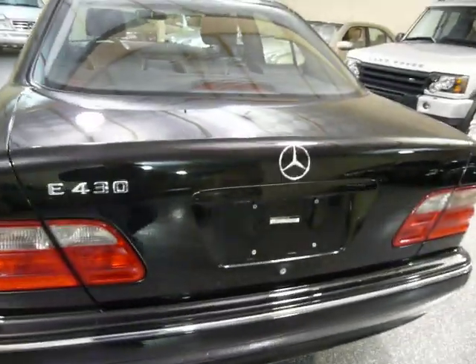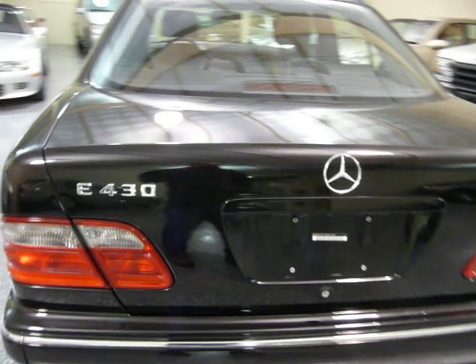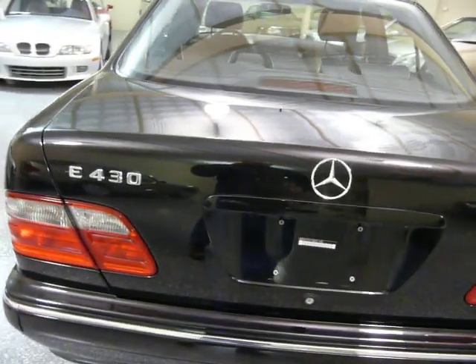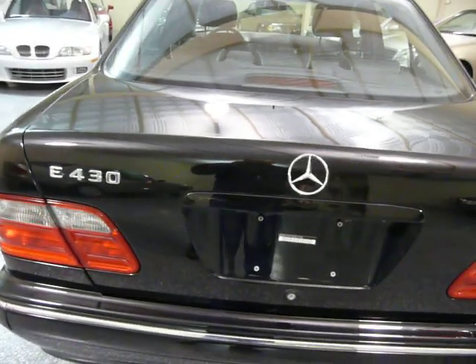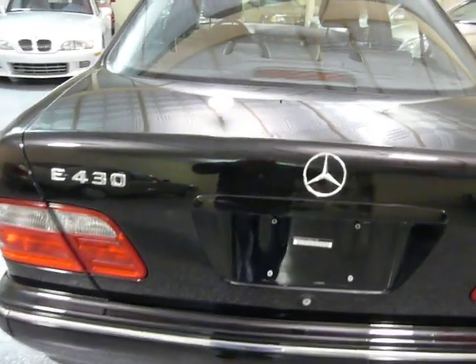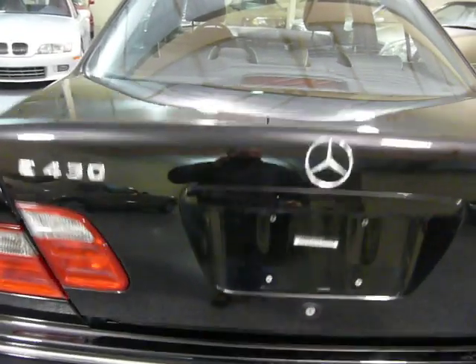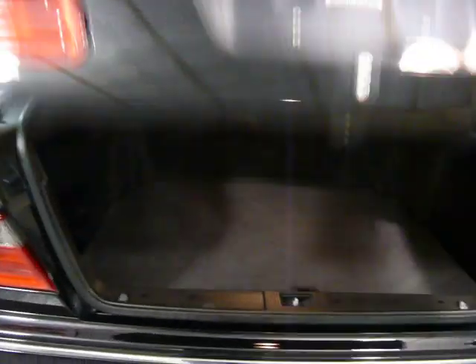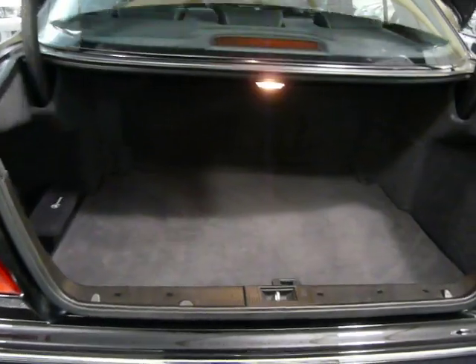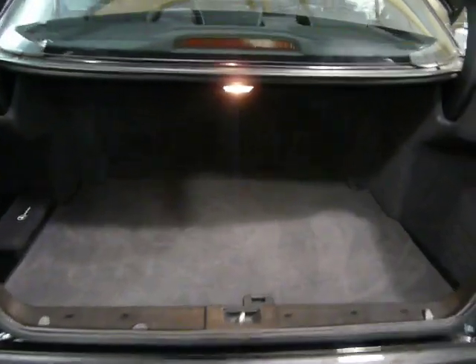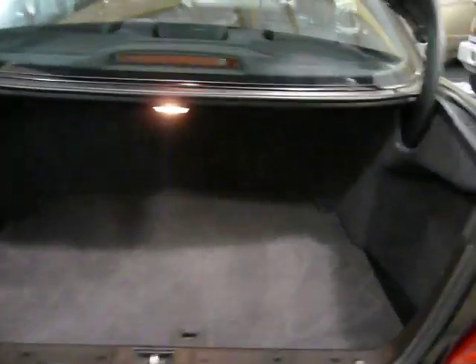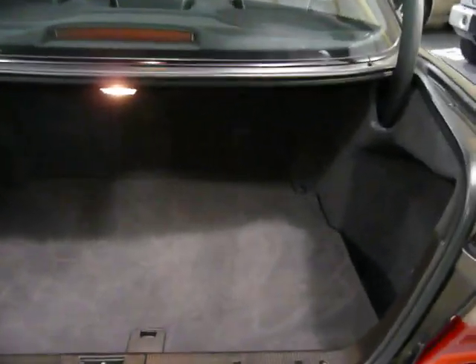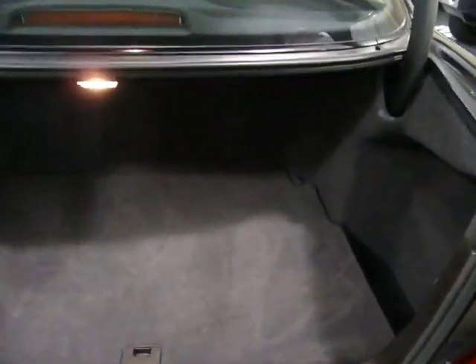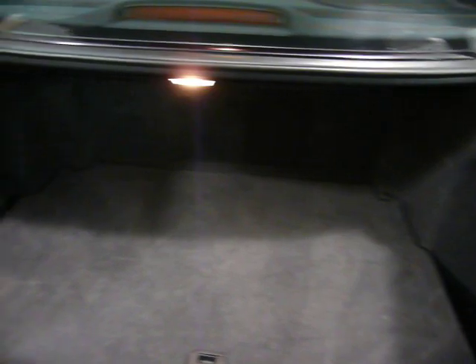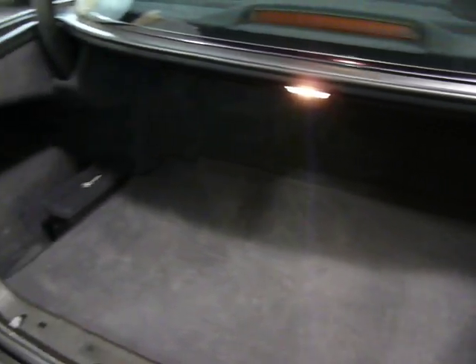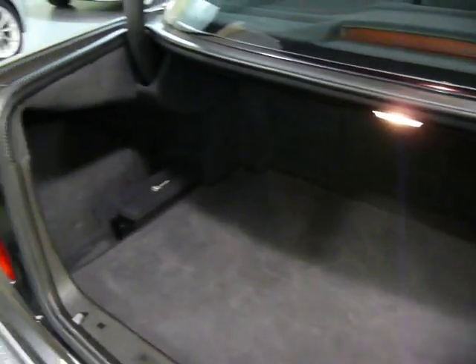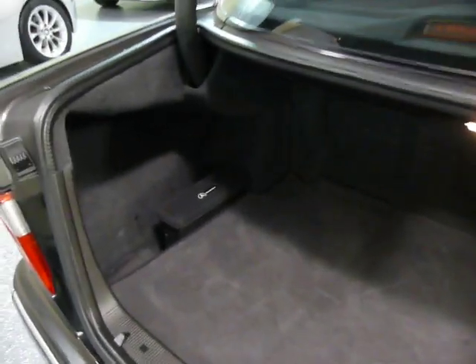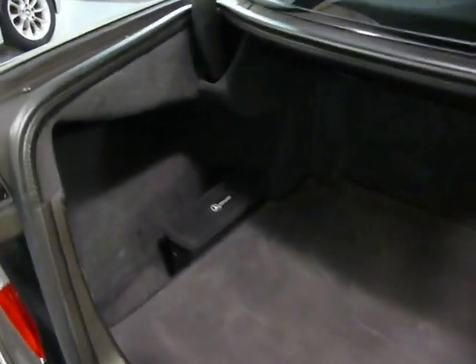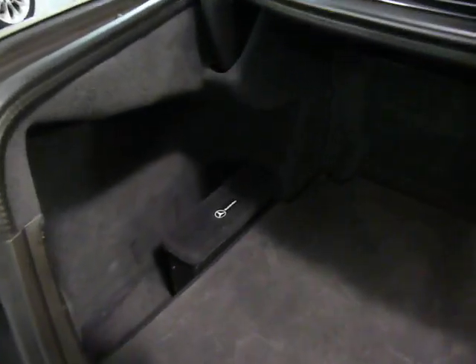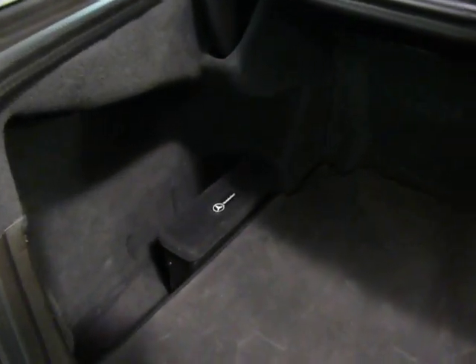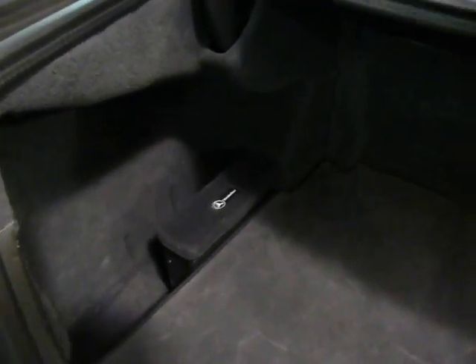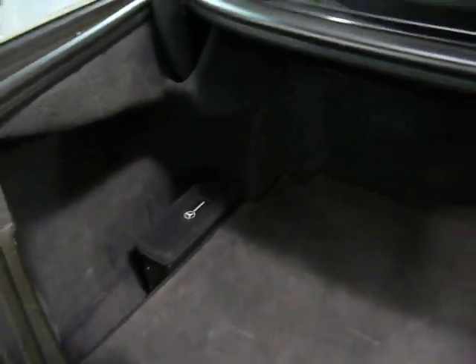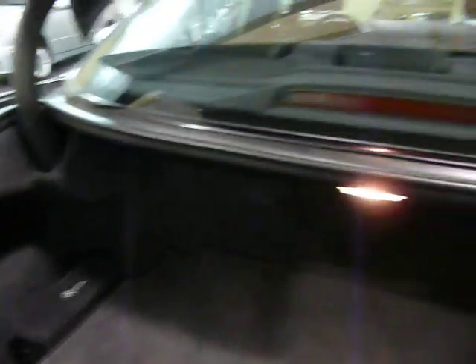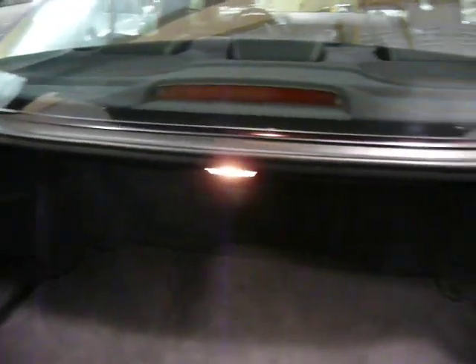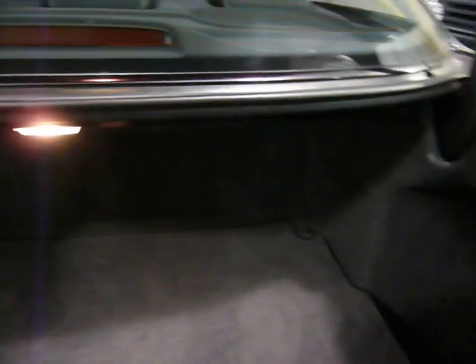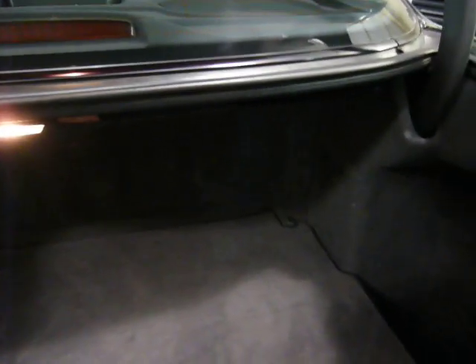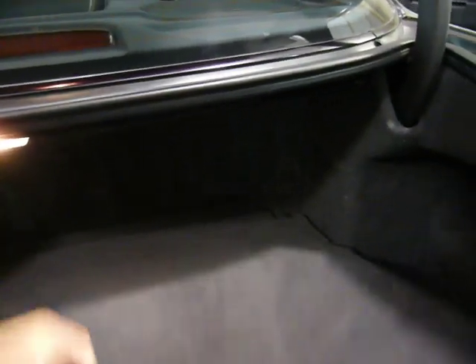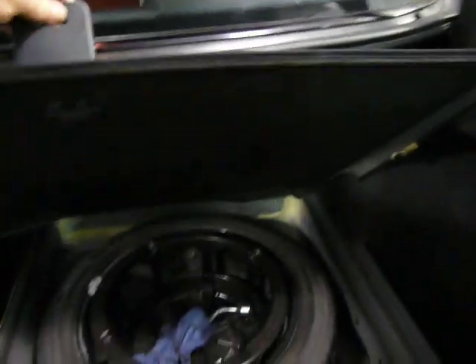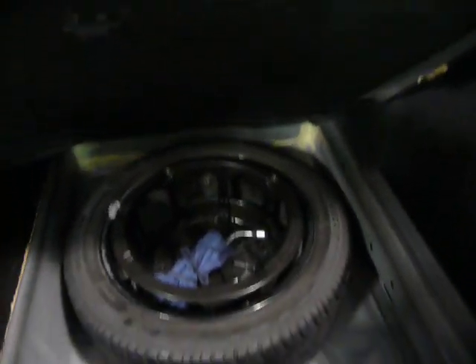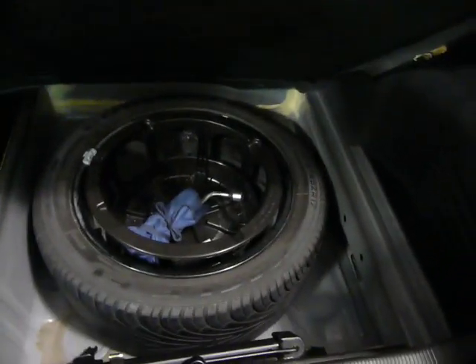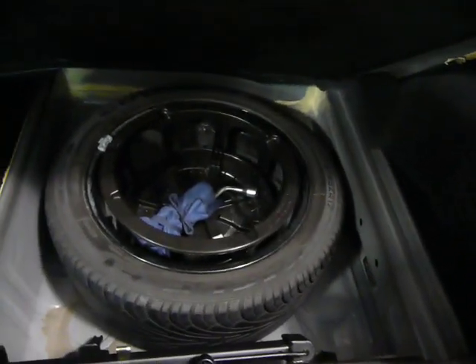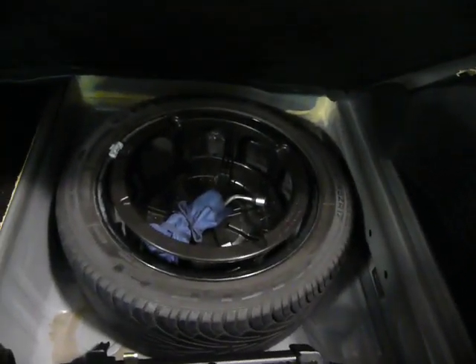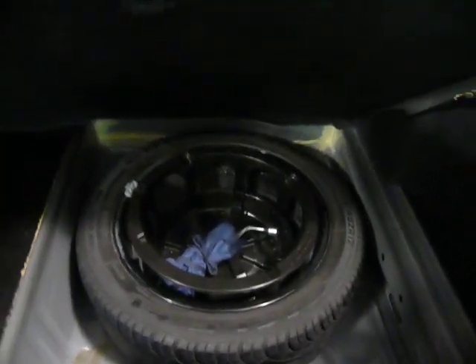And it's got a lot of trunk space. There's a six-disc CD changer, a full-size spare, and a tool kit.